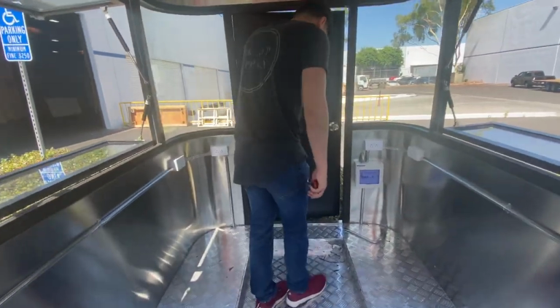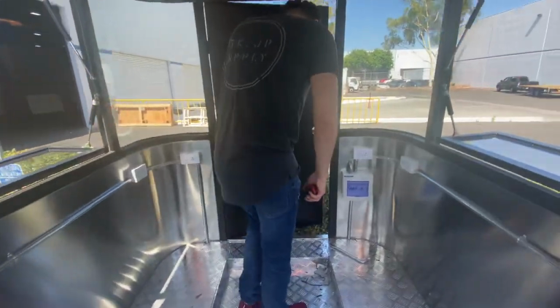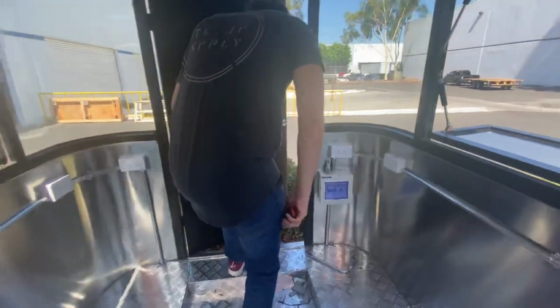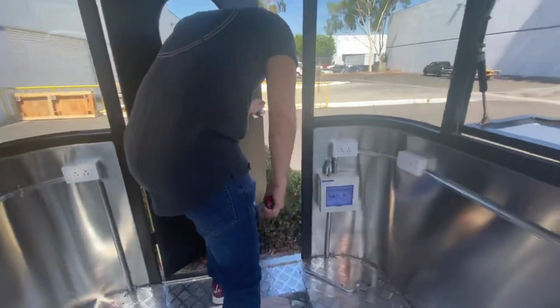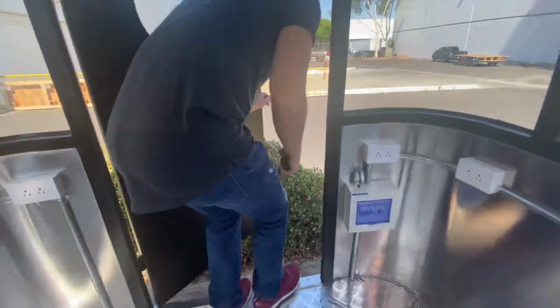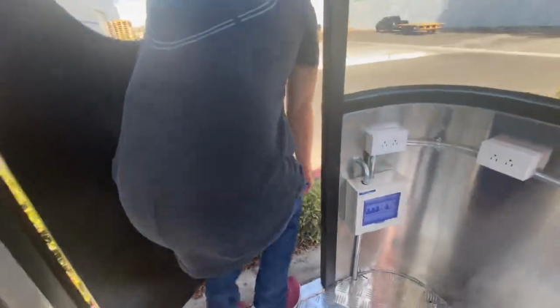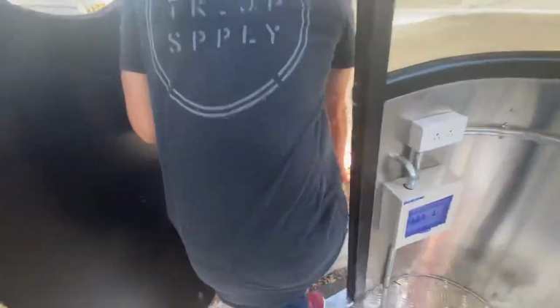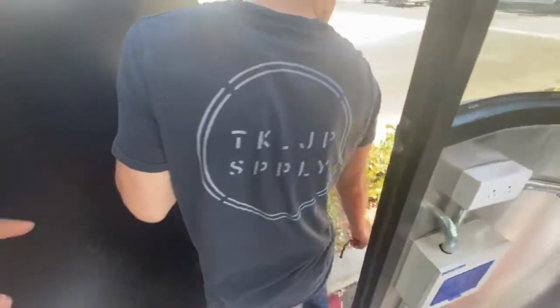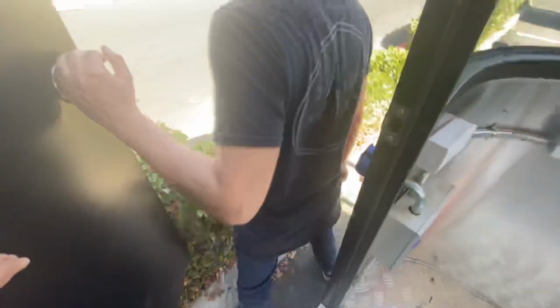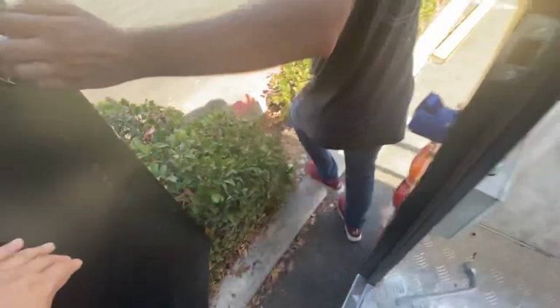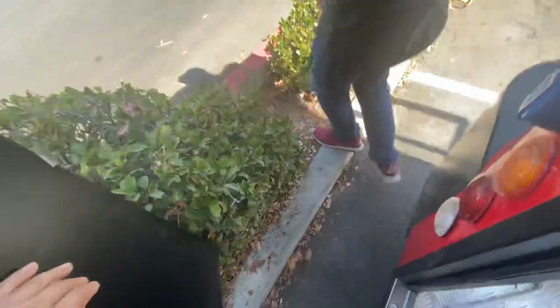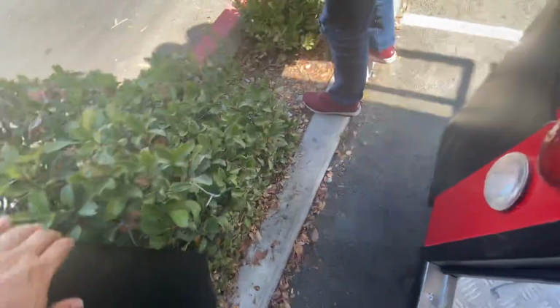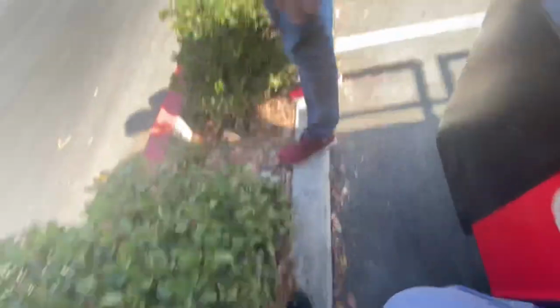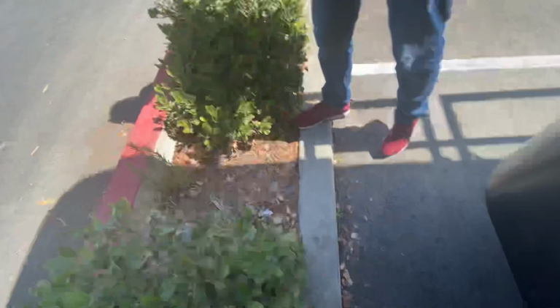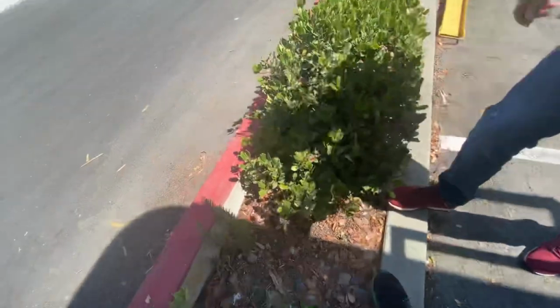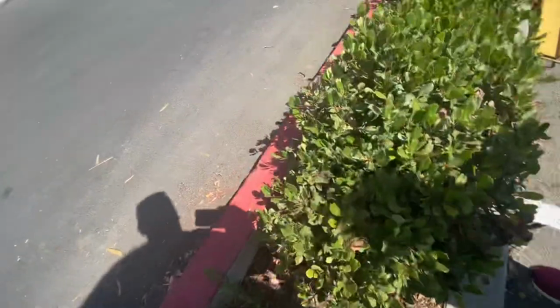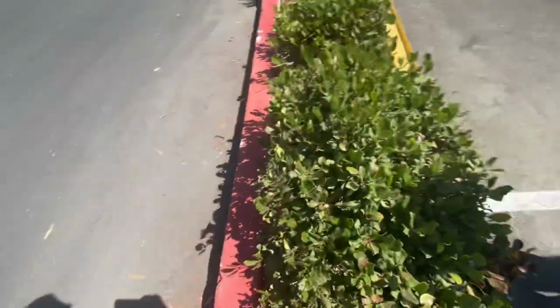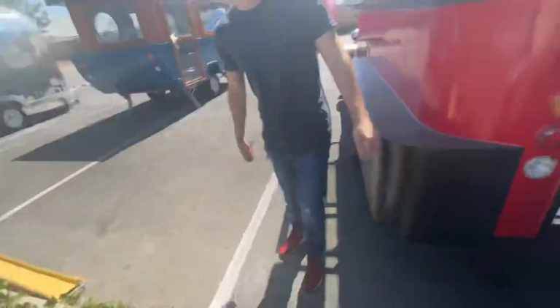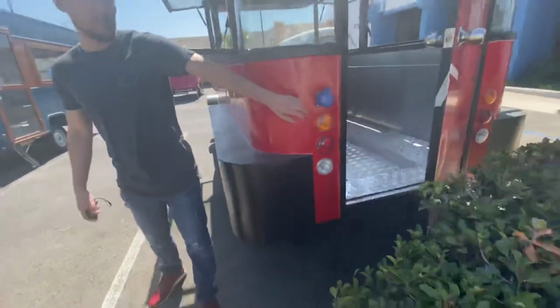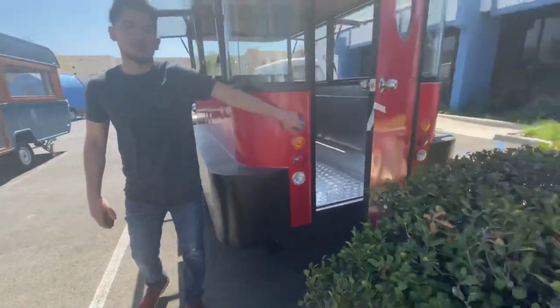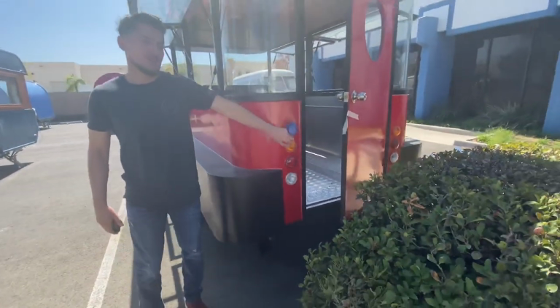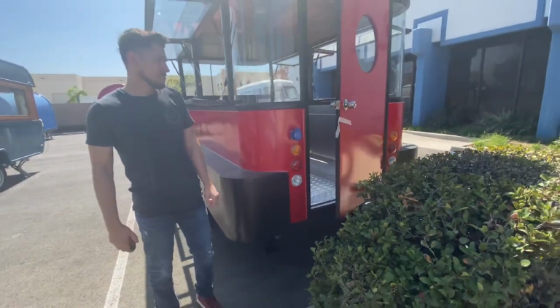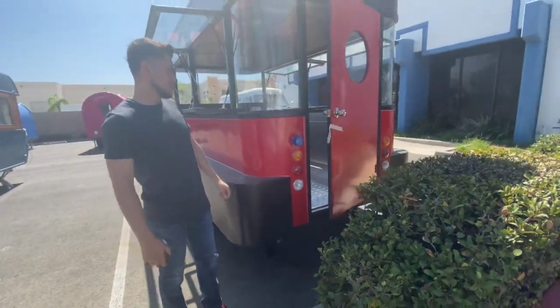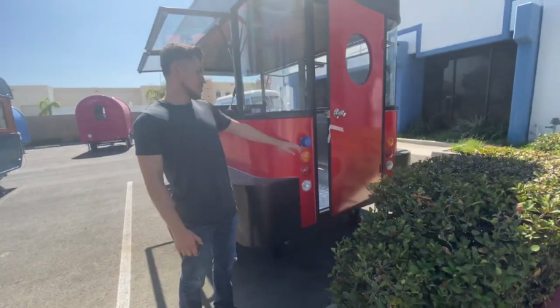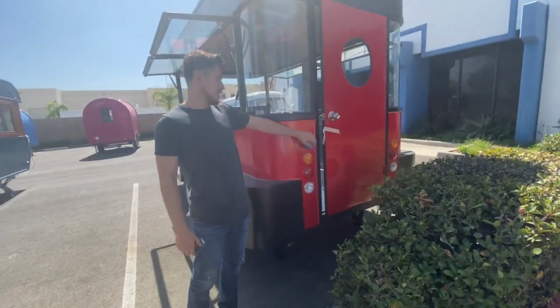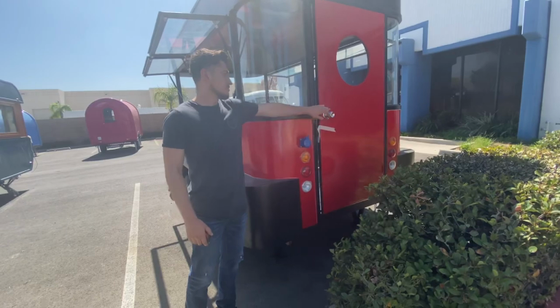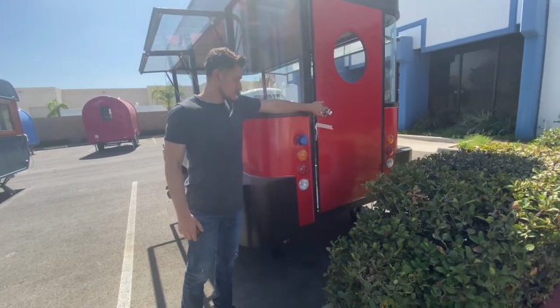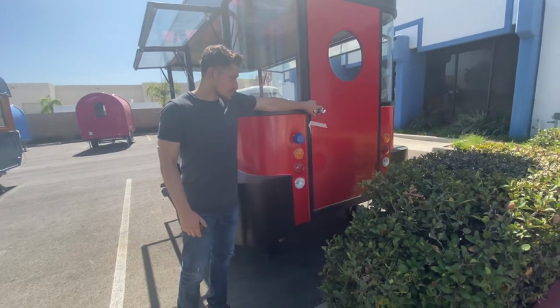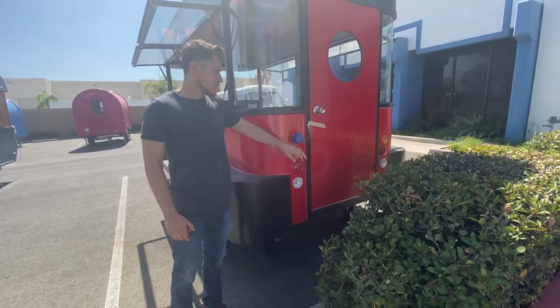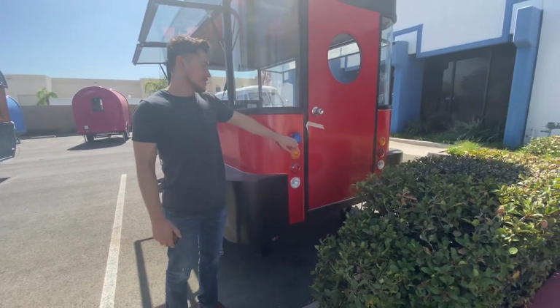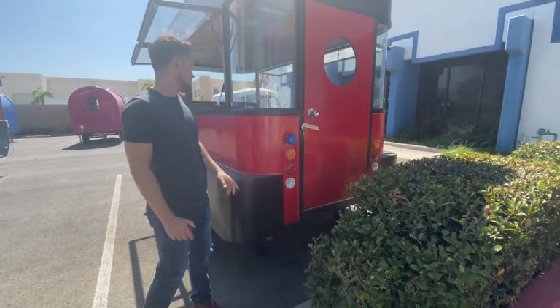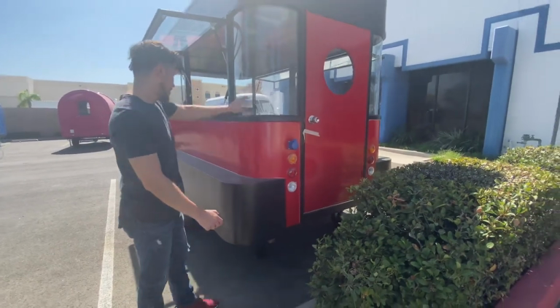Now let's go back outside and show you the hookup for your generator. This is where you're going to connect your generator for all the power — this is the hookup right here for the generator and the power.